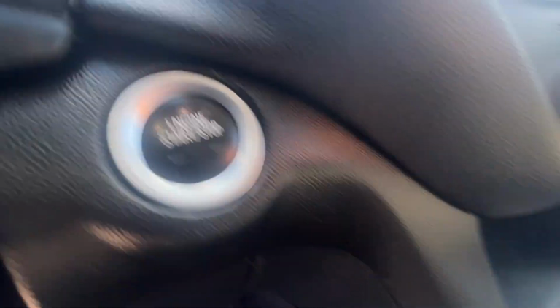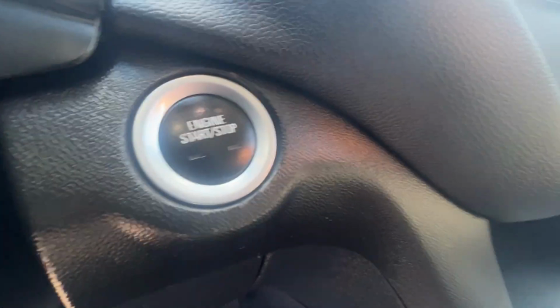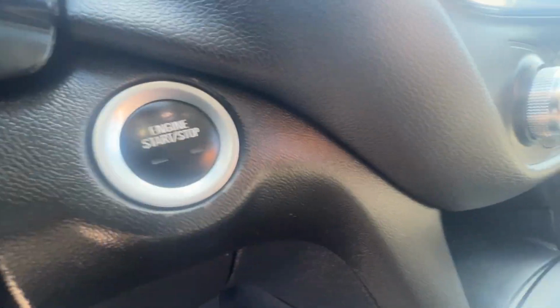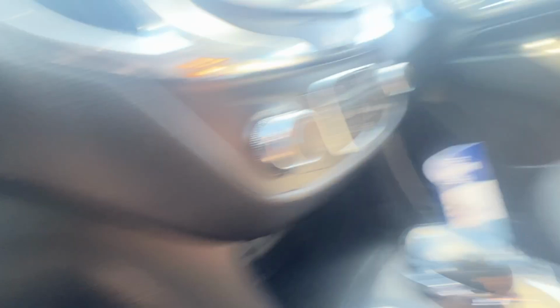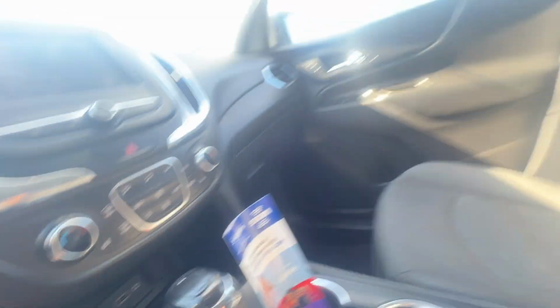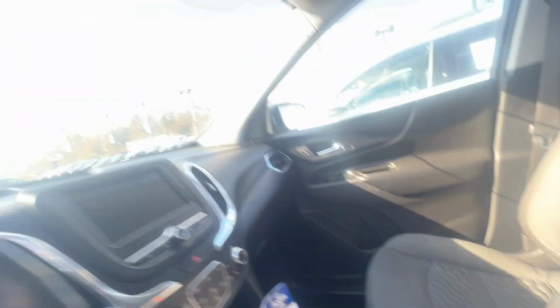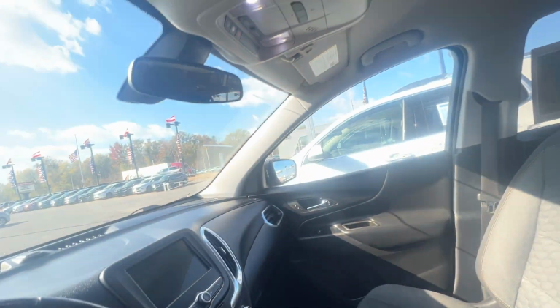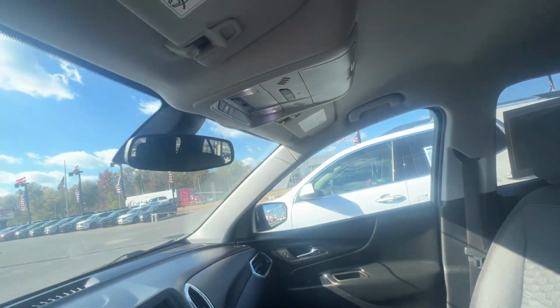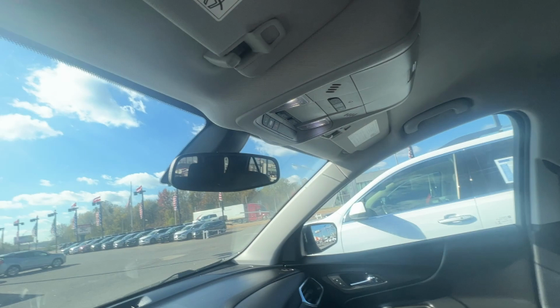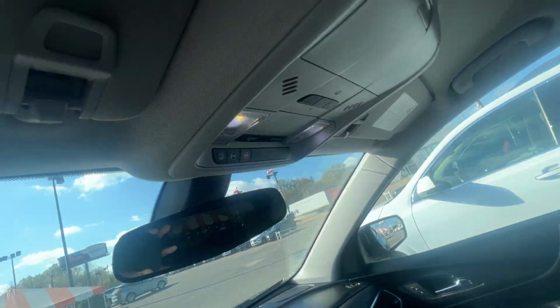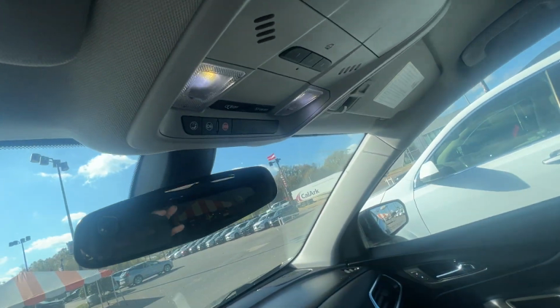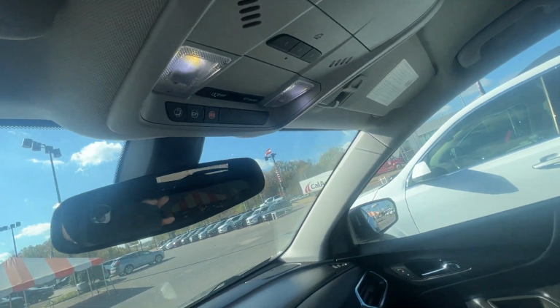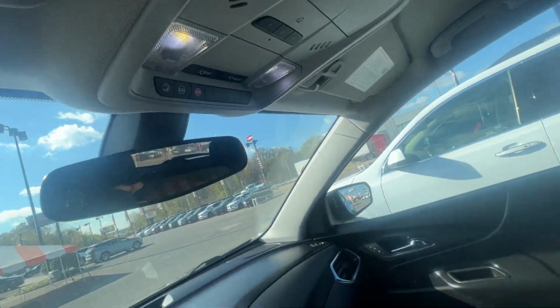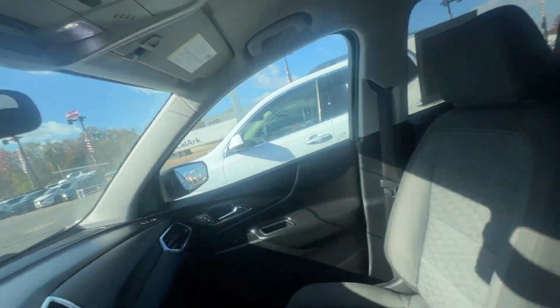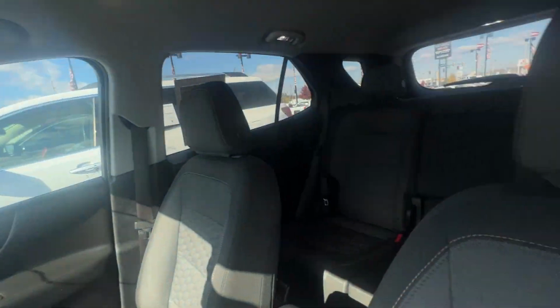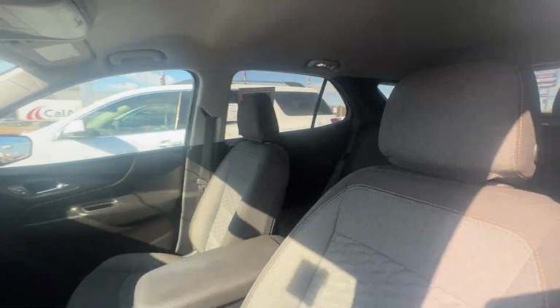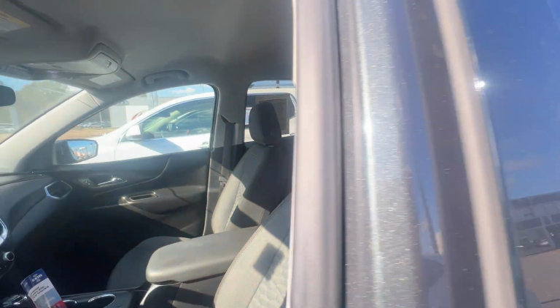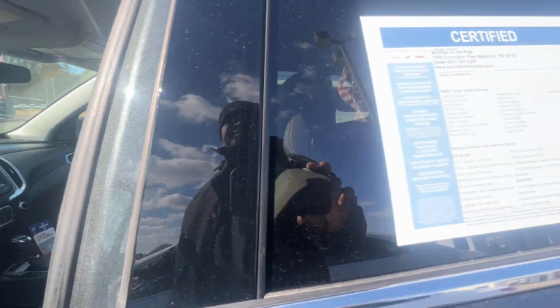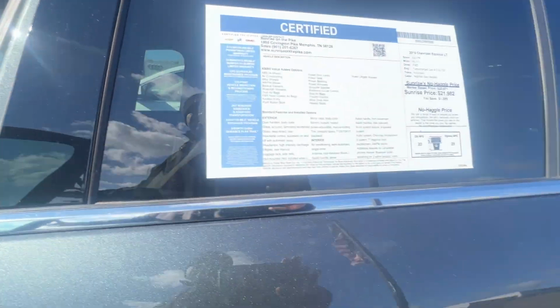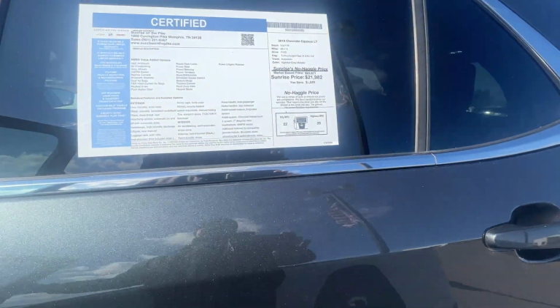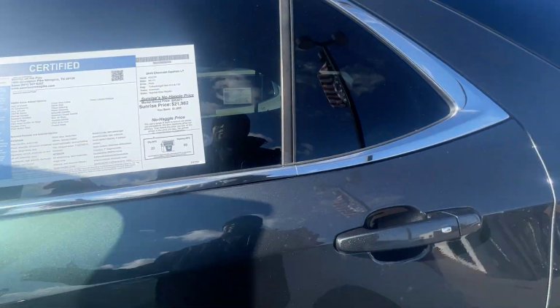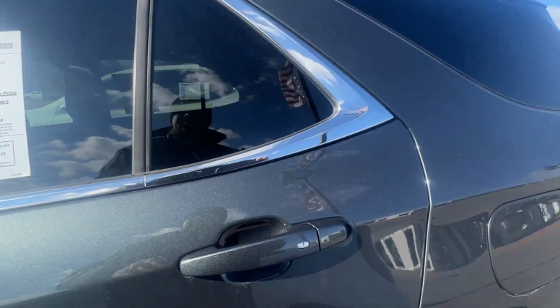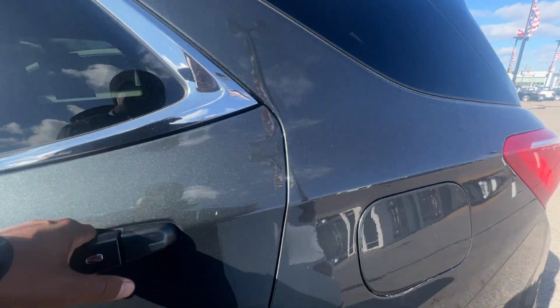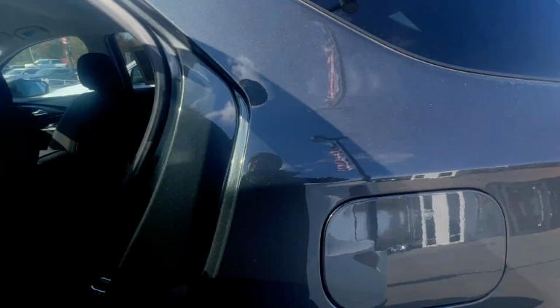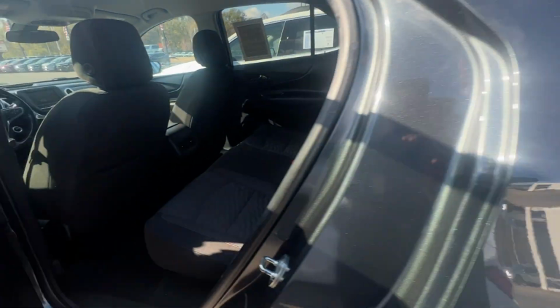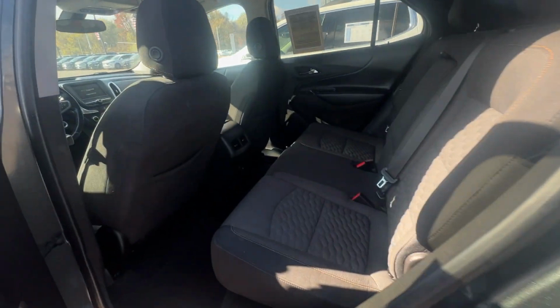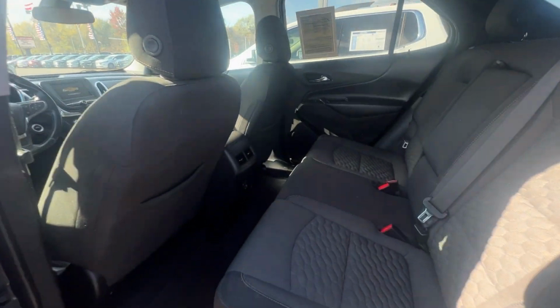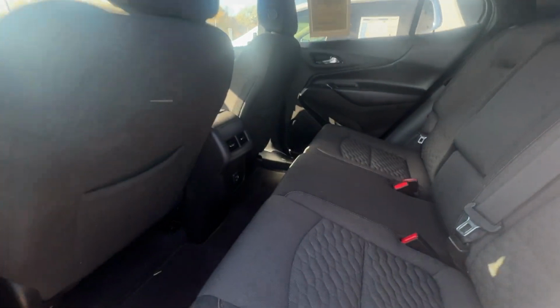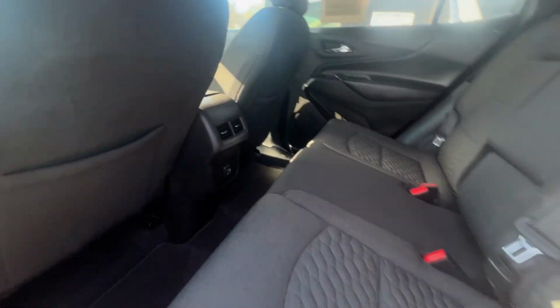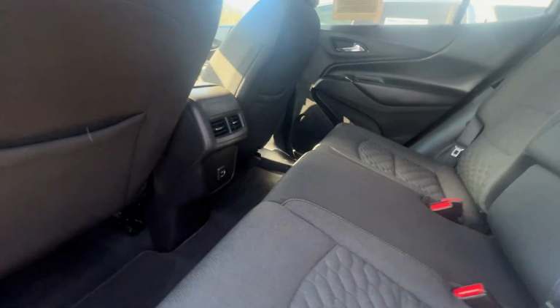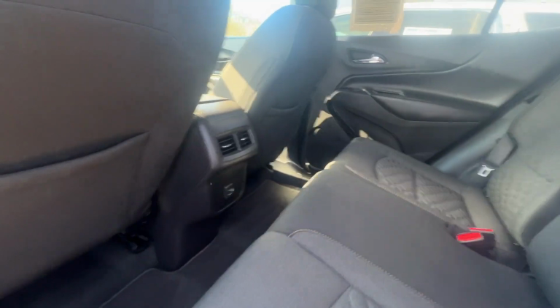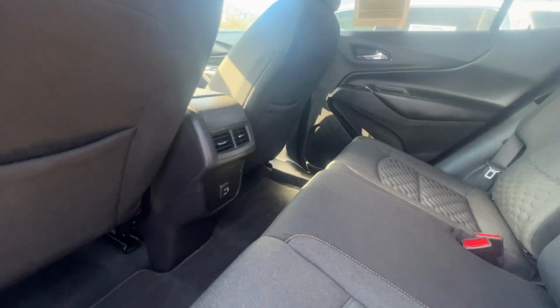Push button start. OnStar right here on this vehicle. Airflow vents in the back.